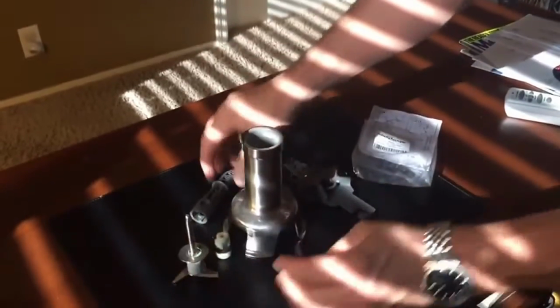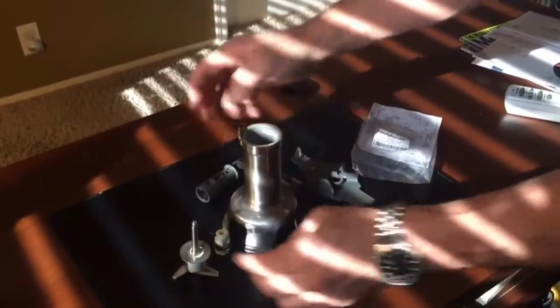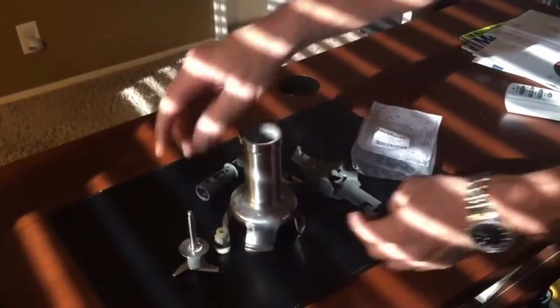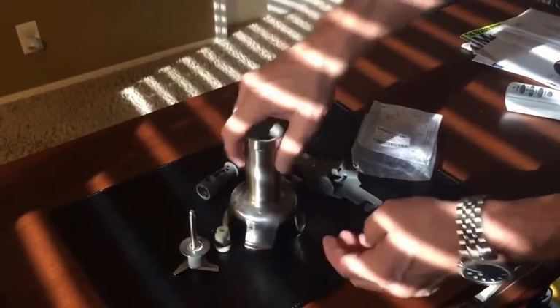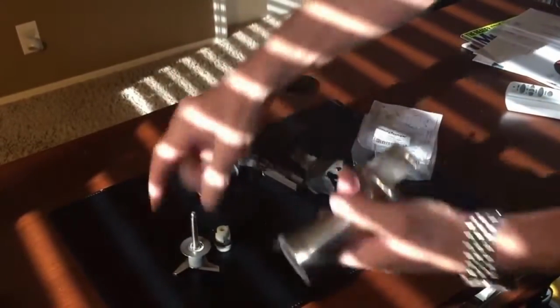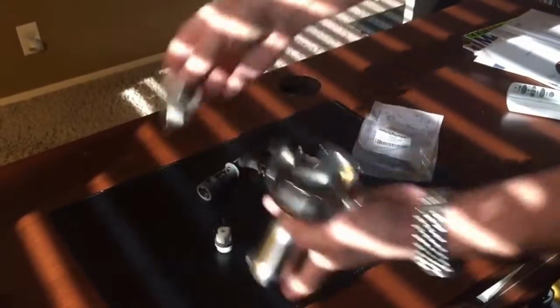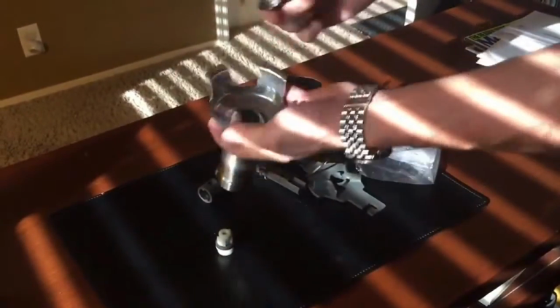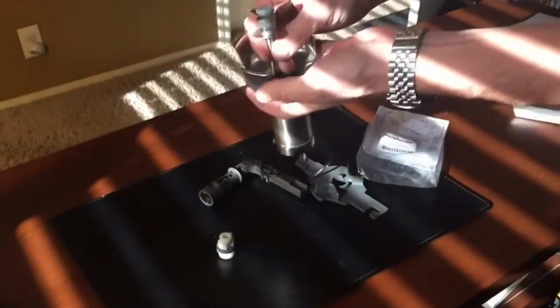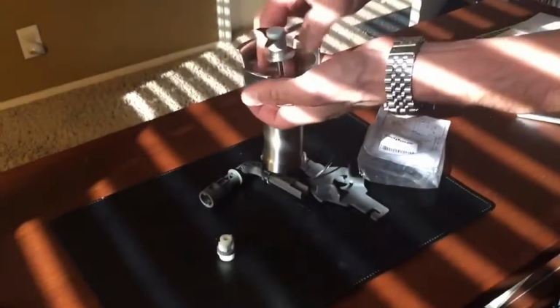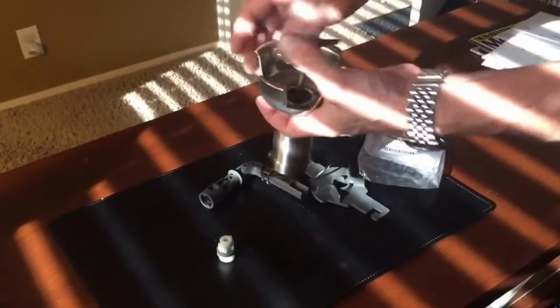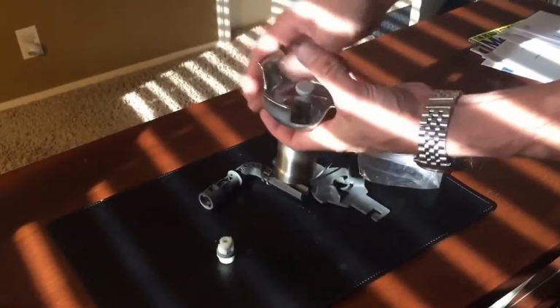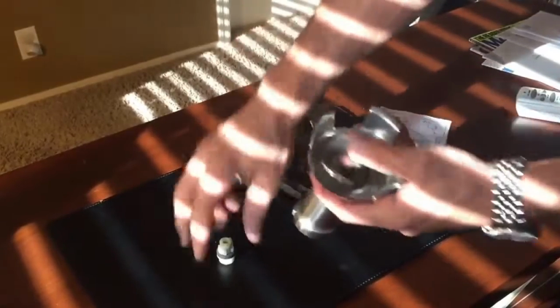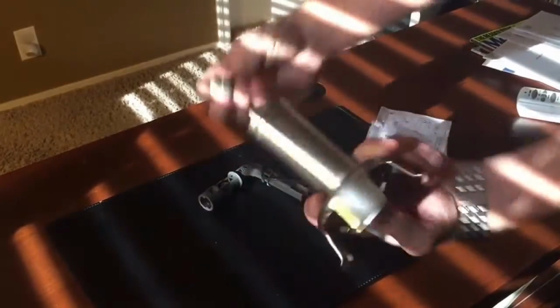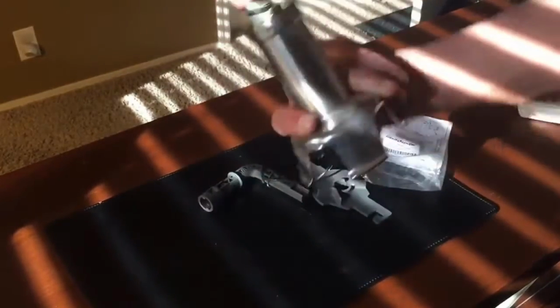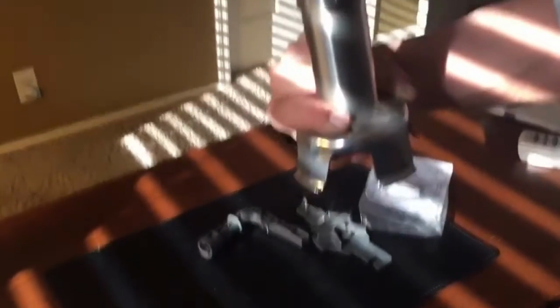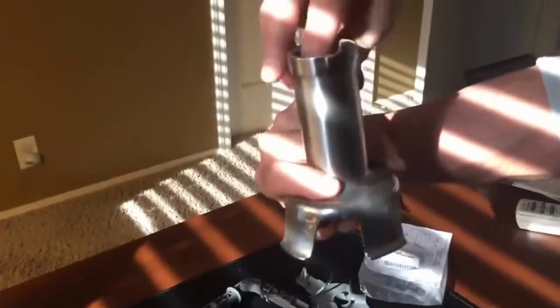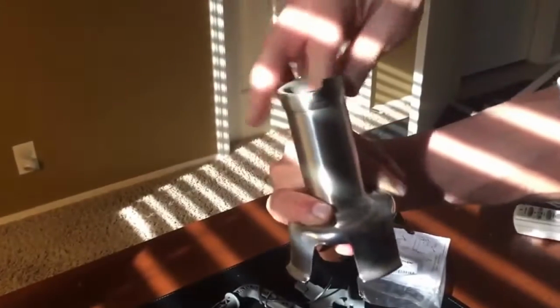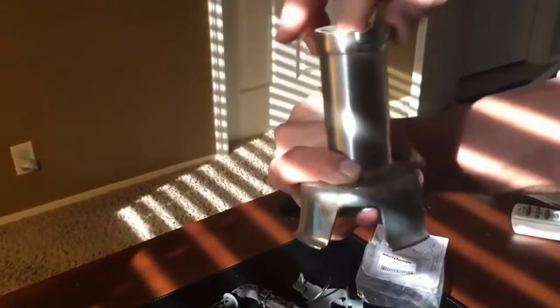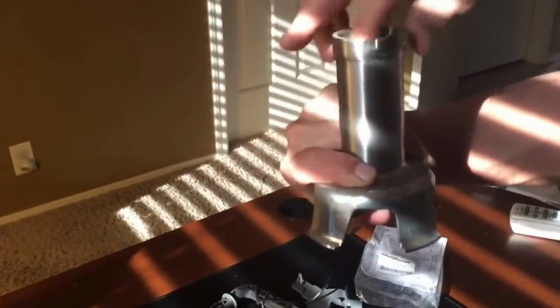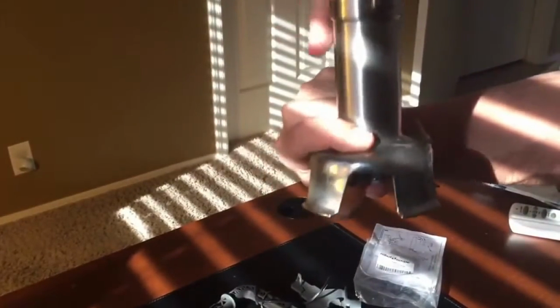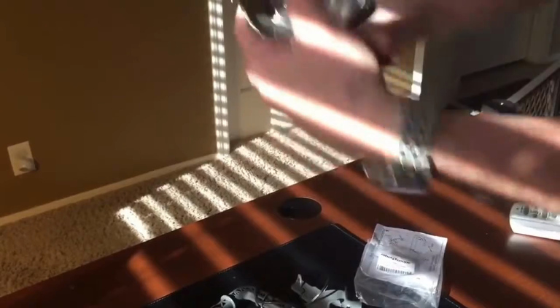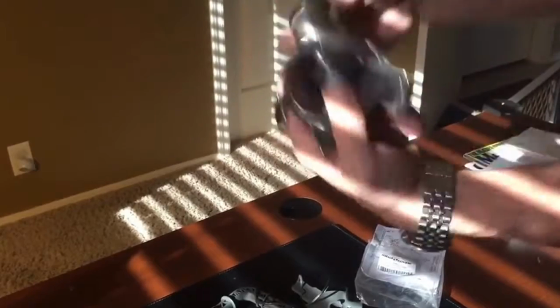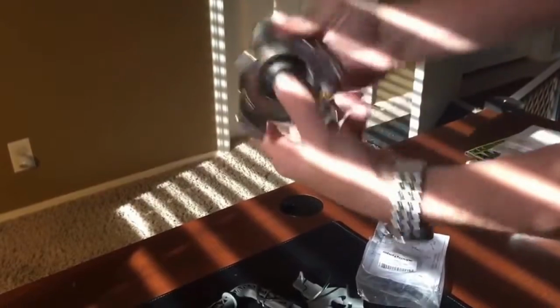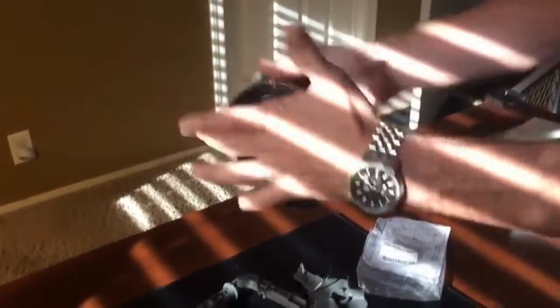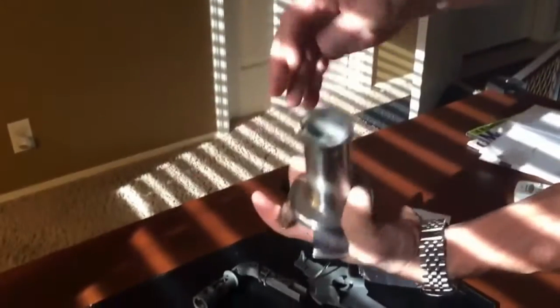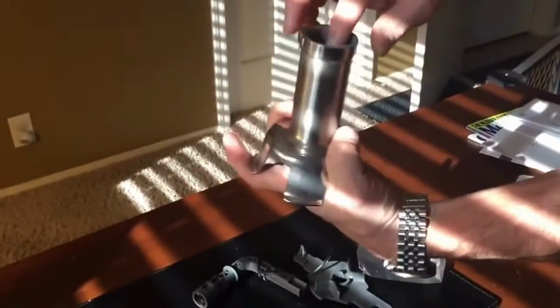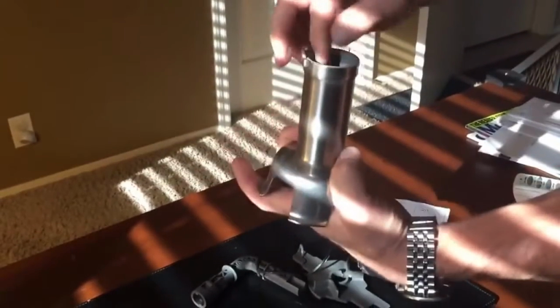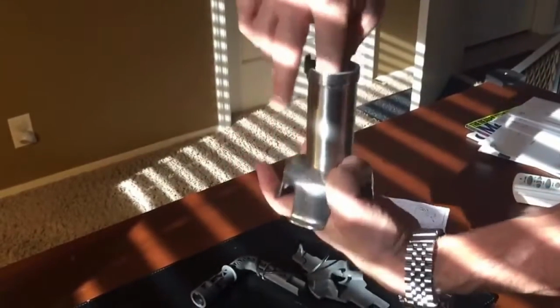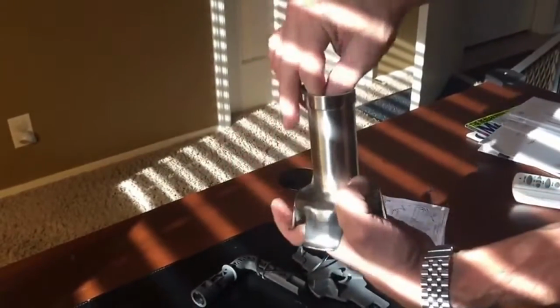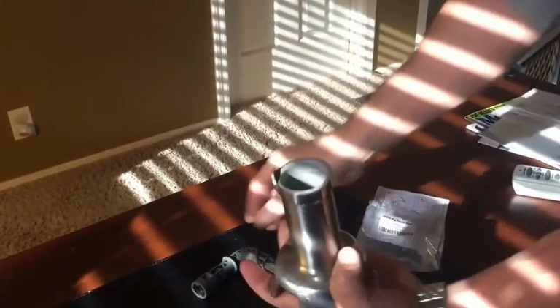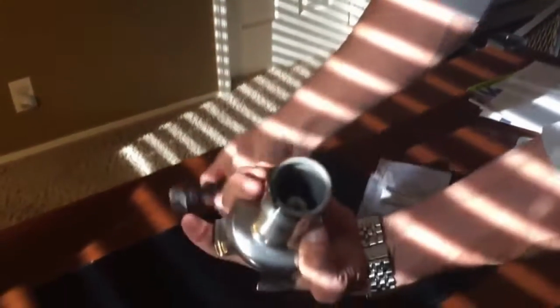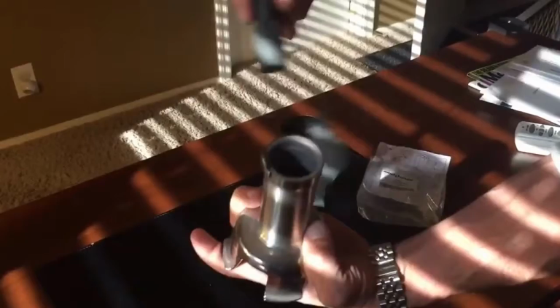And then to assemble it, you would just follow the reverse order. Pop the blade in, put the nut back over the blade itself, like so.